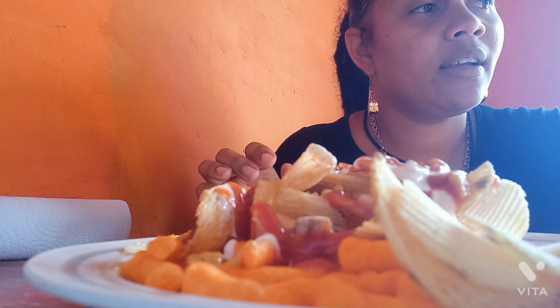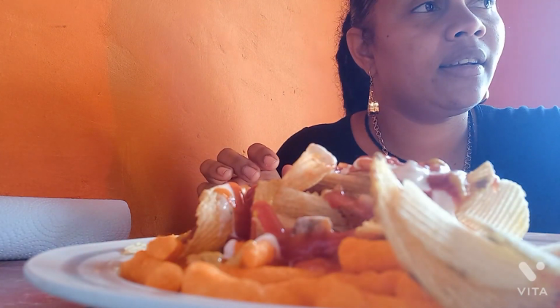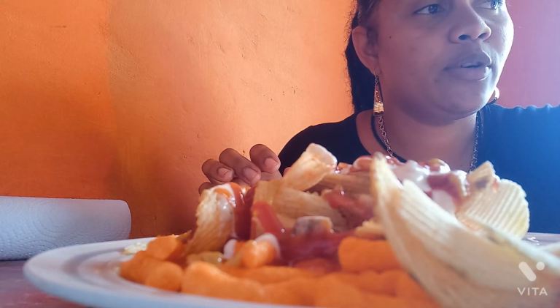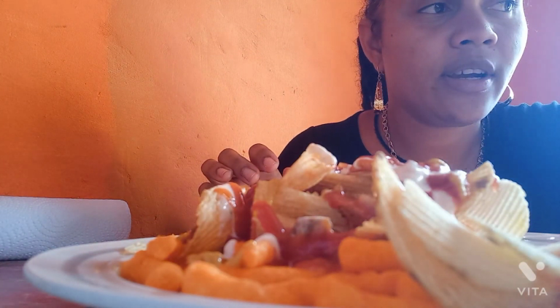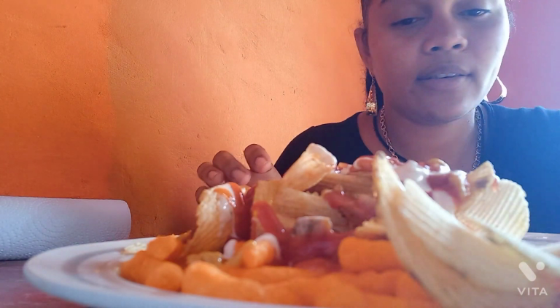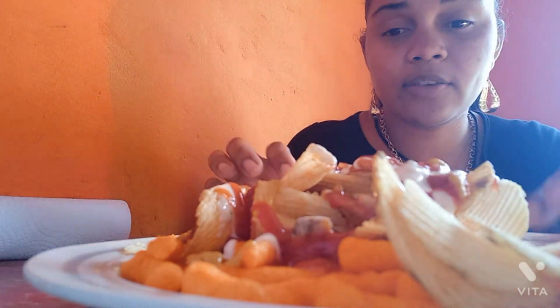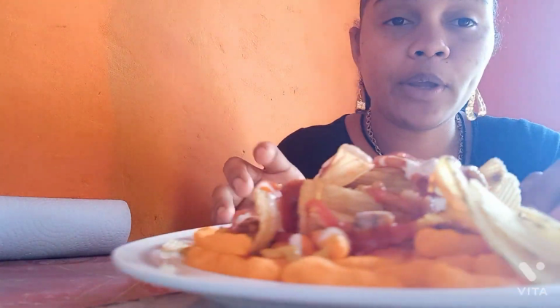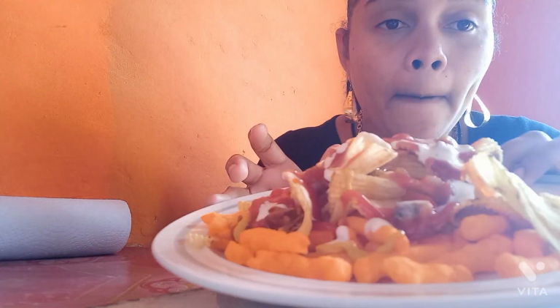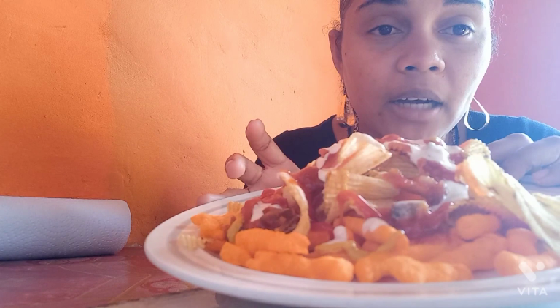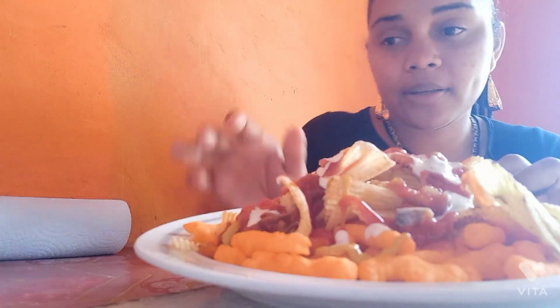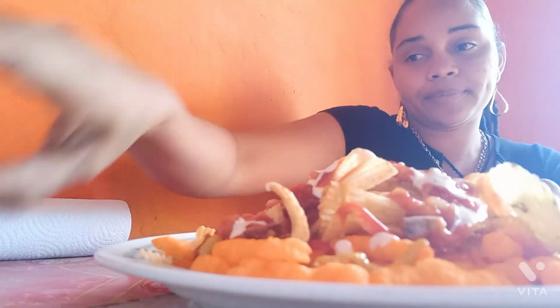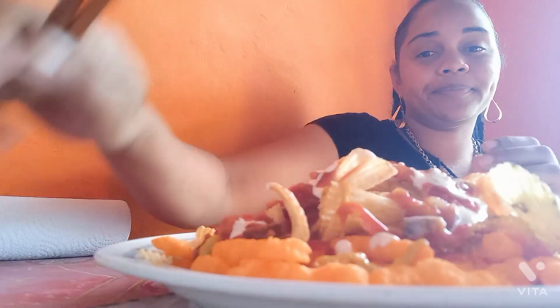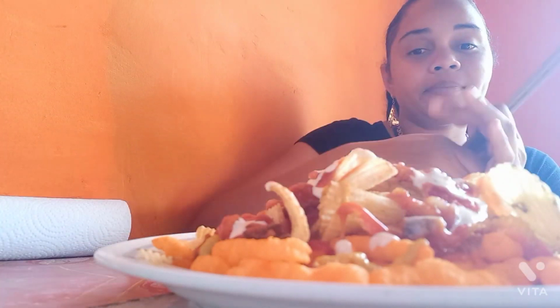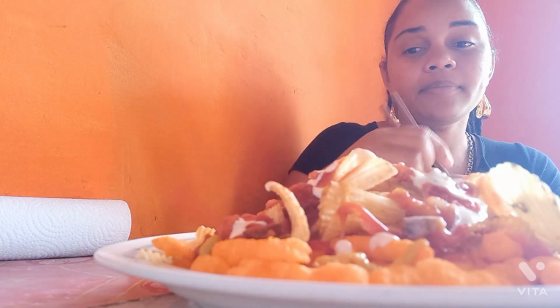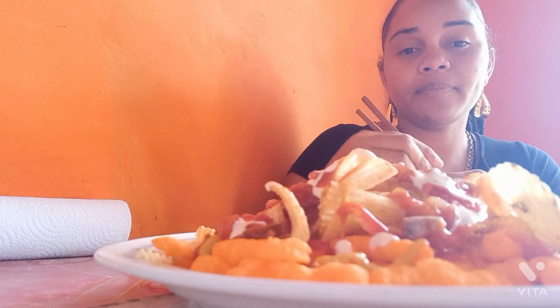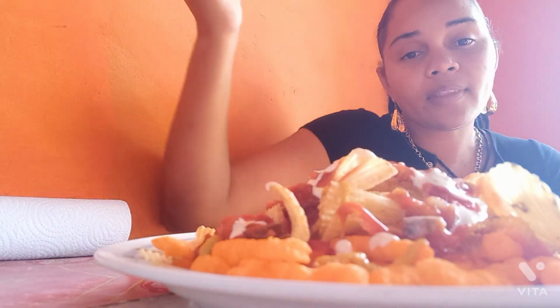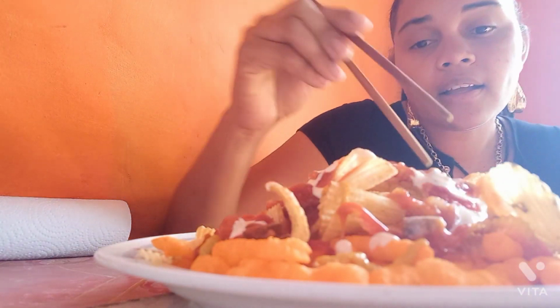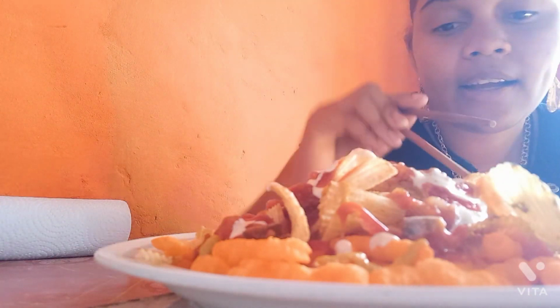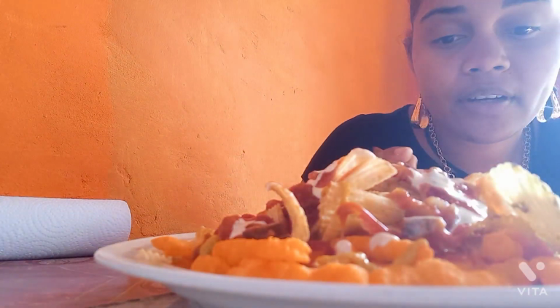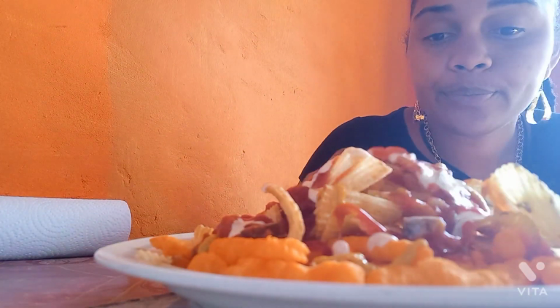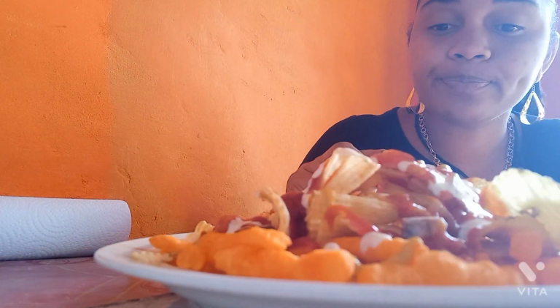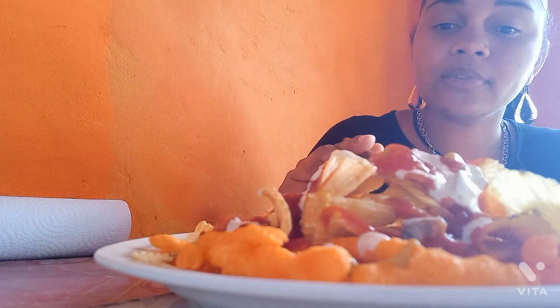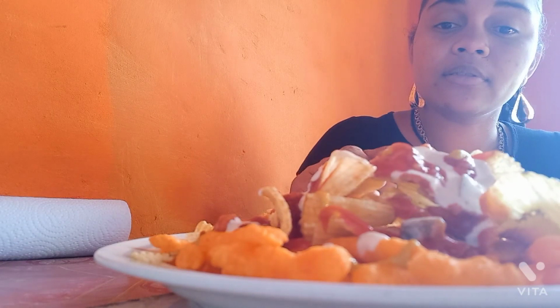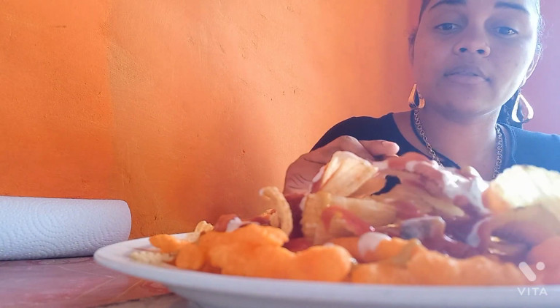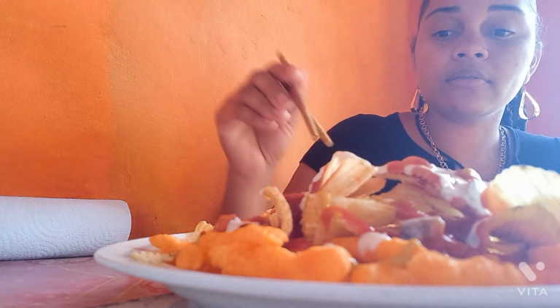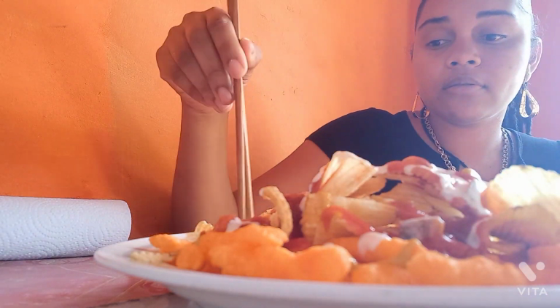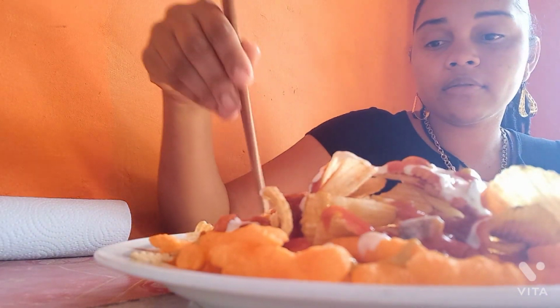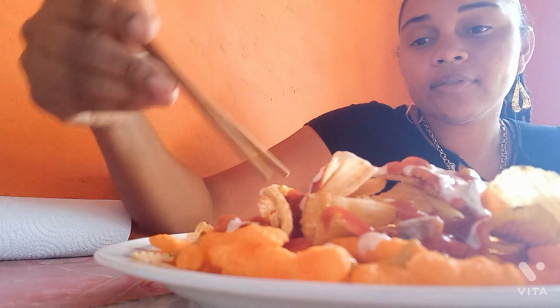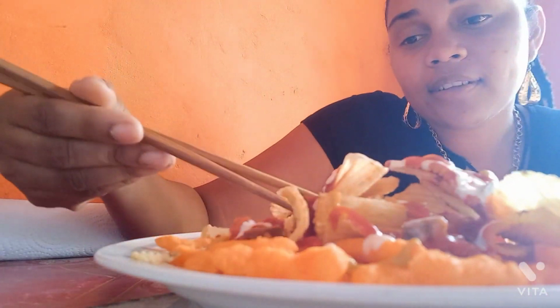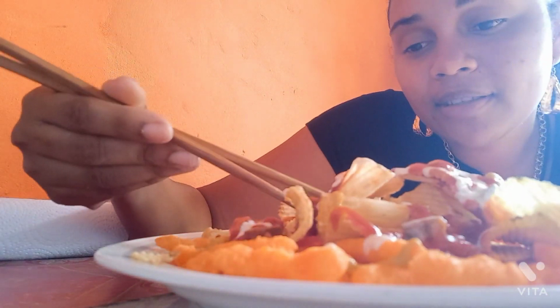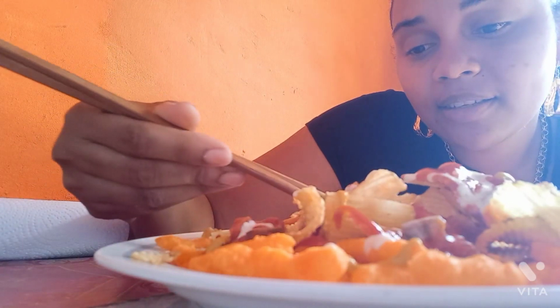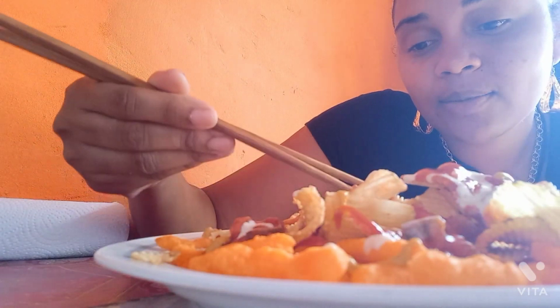And then we're going to try it. Let's see if it will be awesome, bossy. I can't find a spoon. Let me see this one.